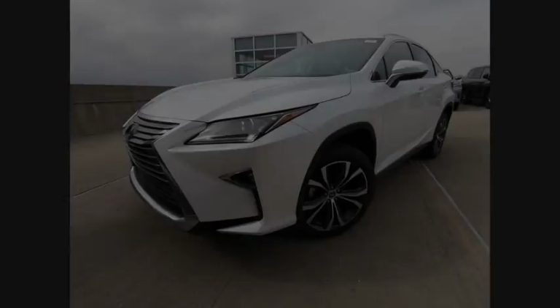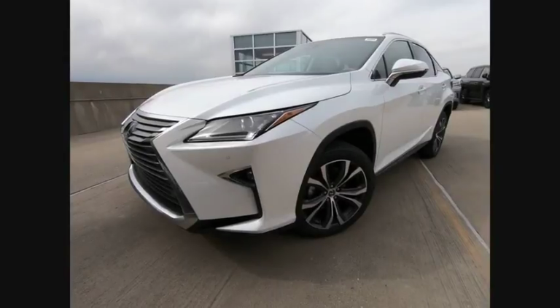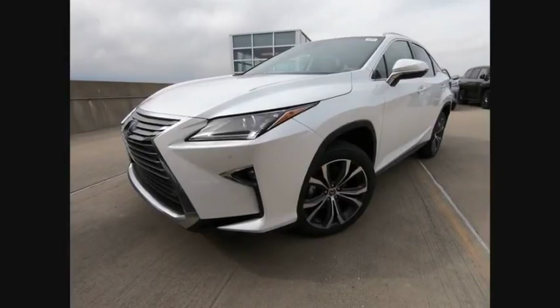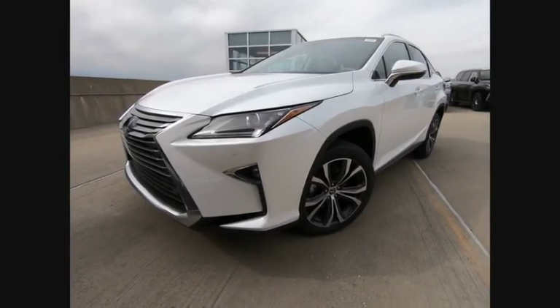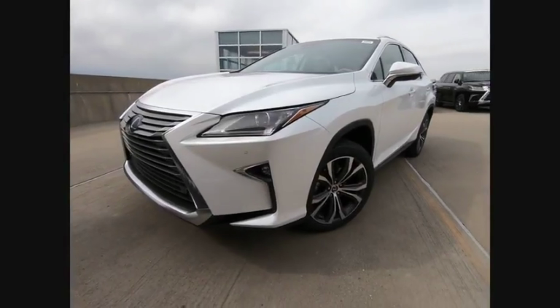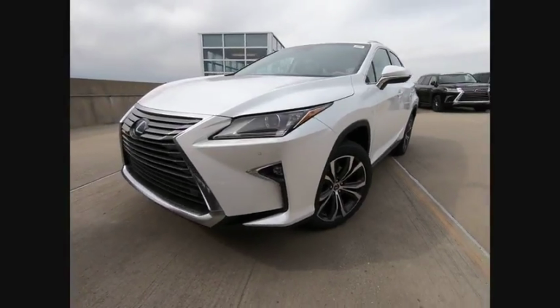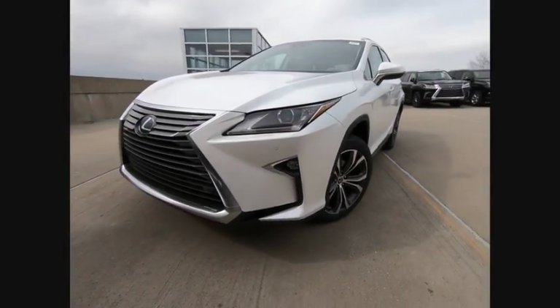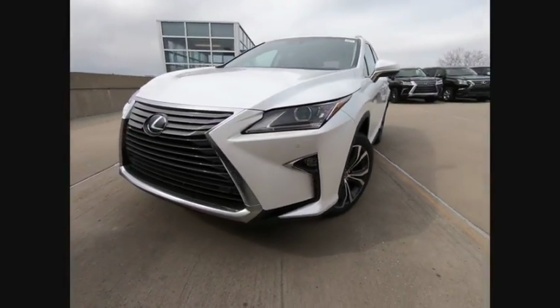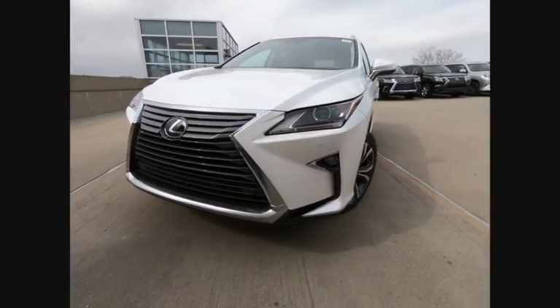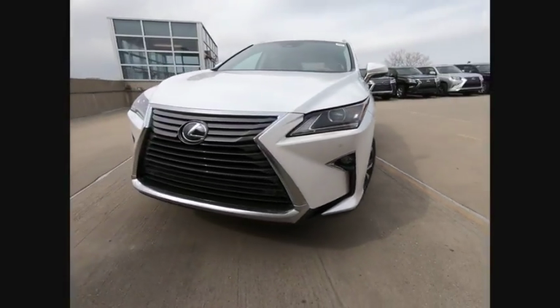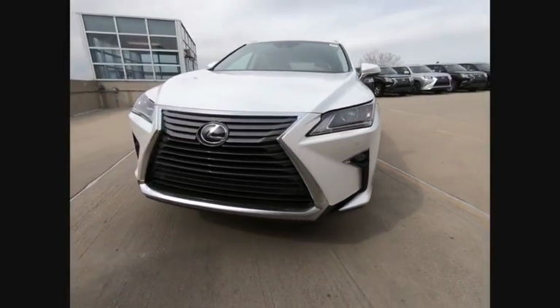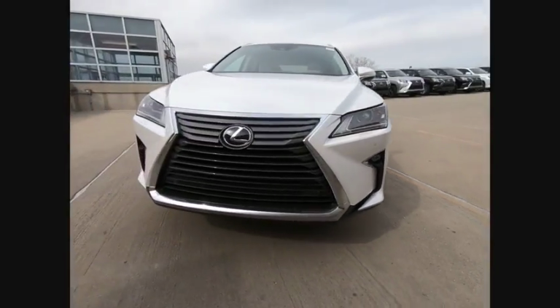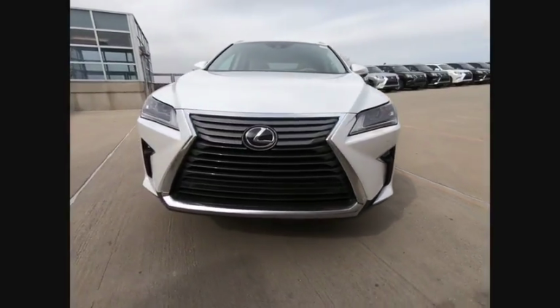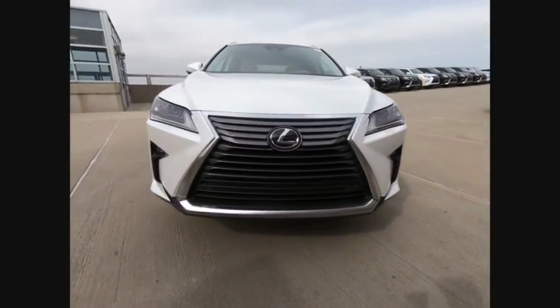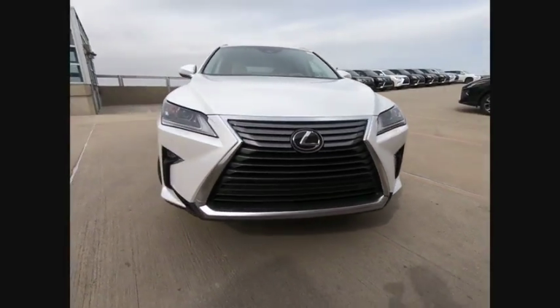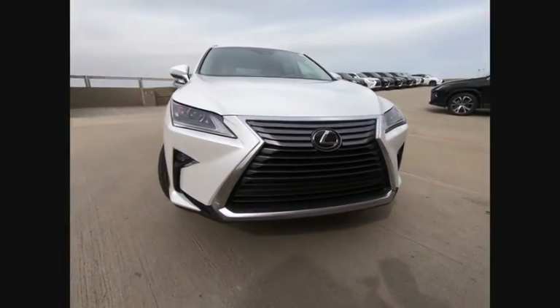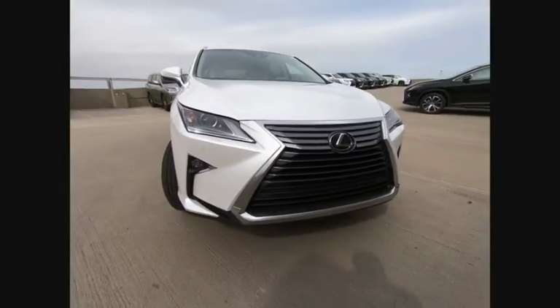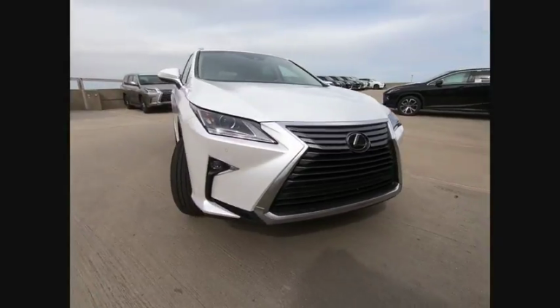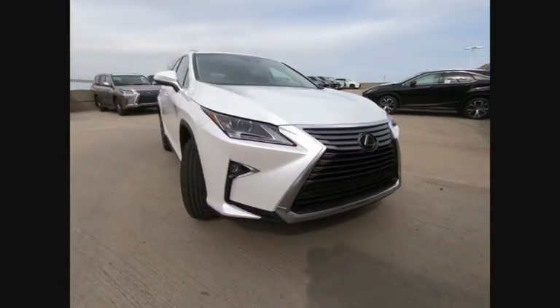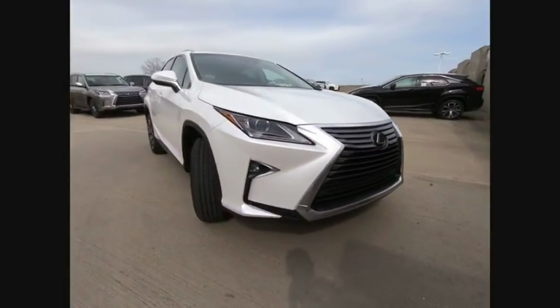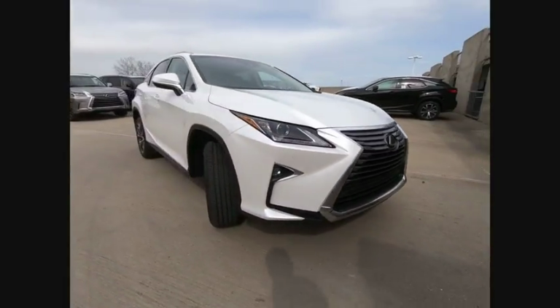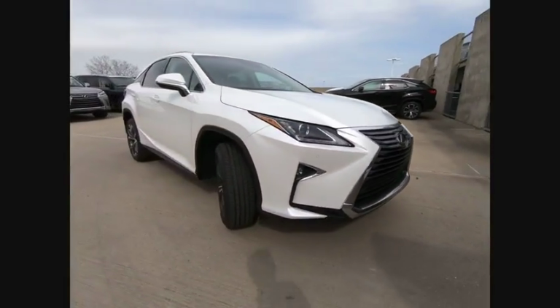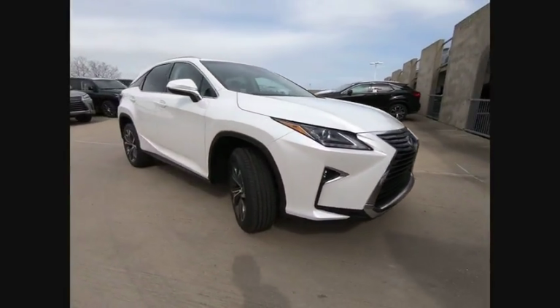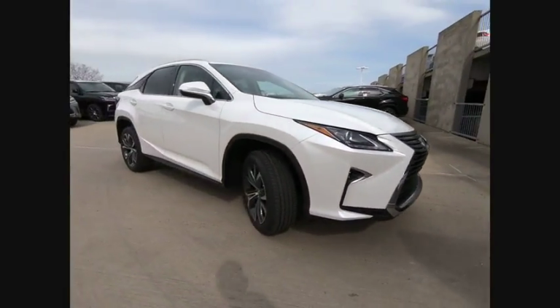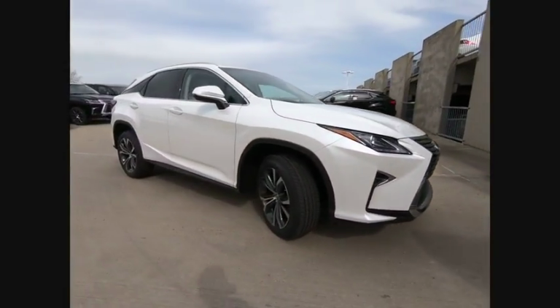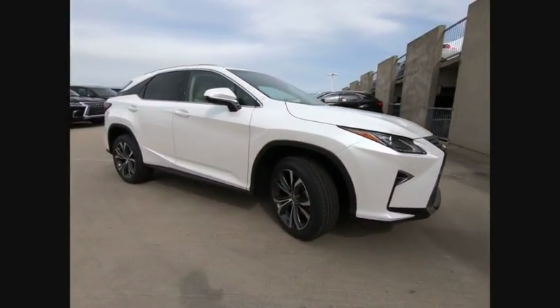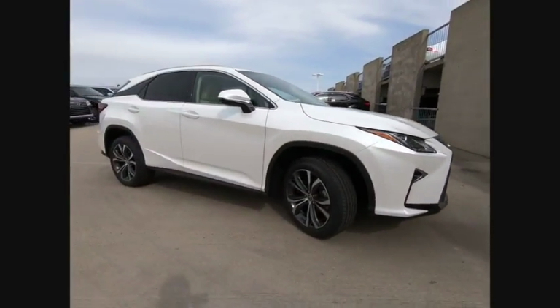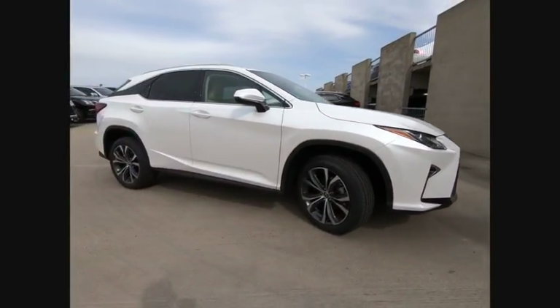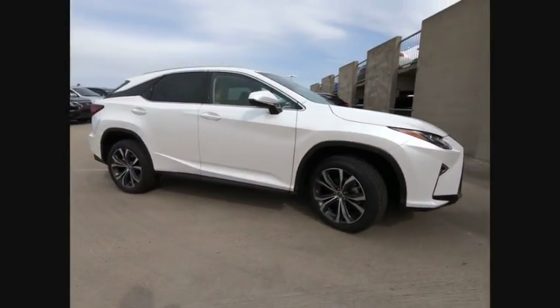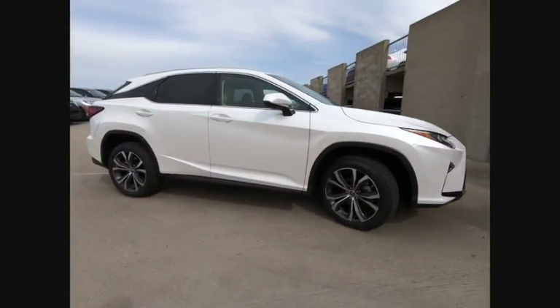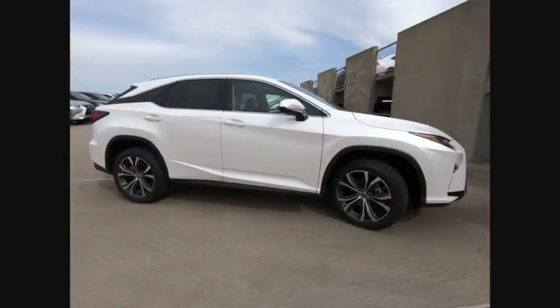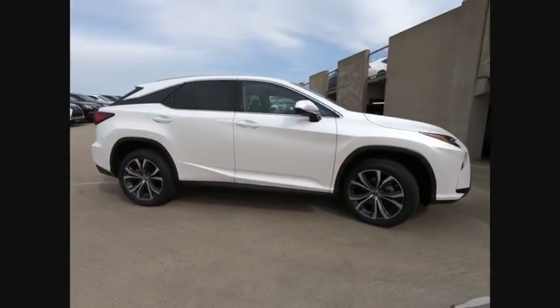The 2018 RX350. The RX350 offers a driver-inspired design and intuitive technology that puts you in total control of your interior.